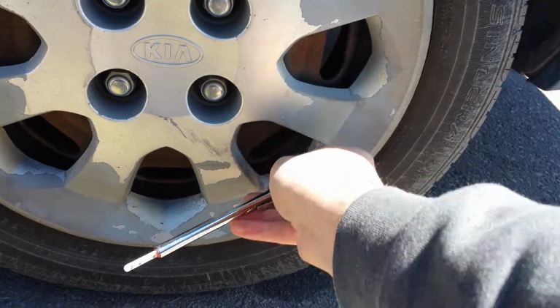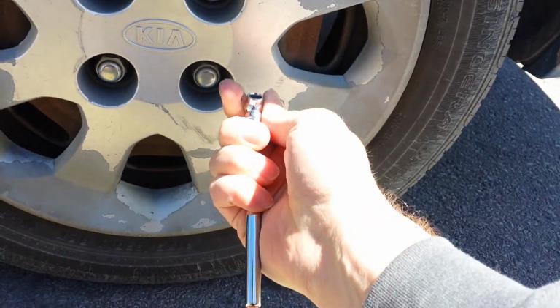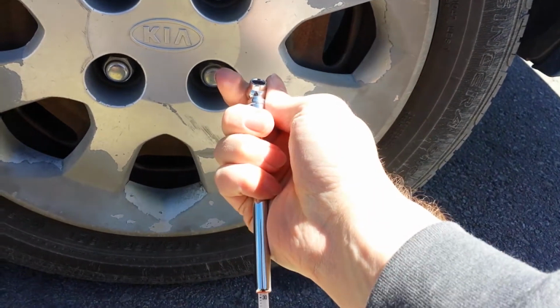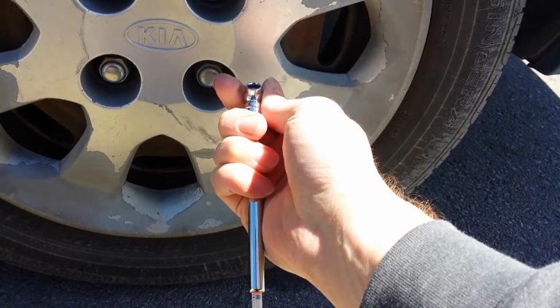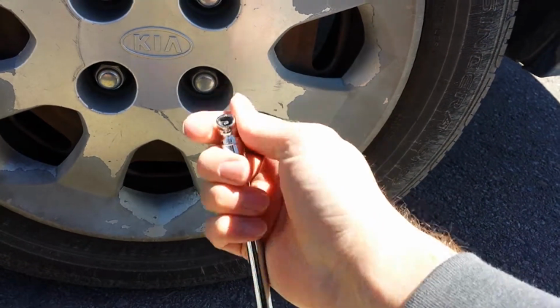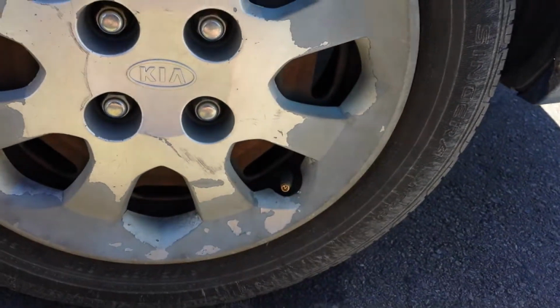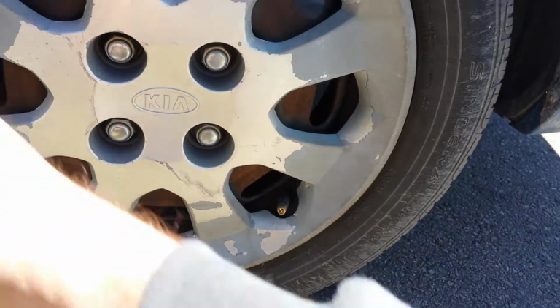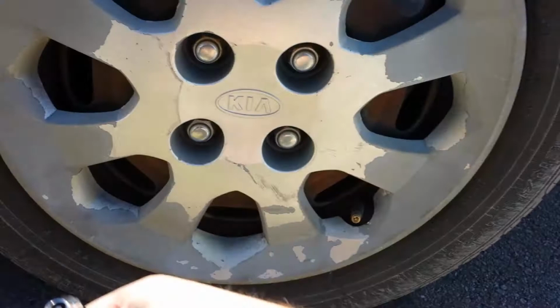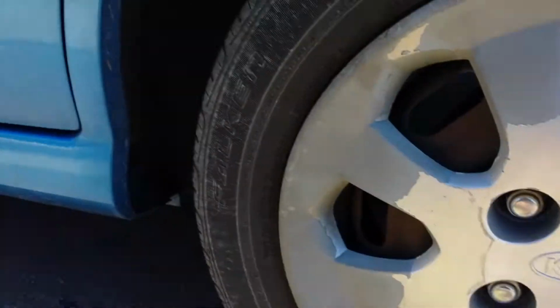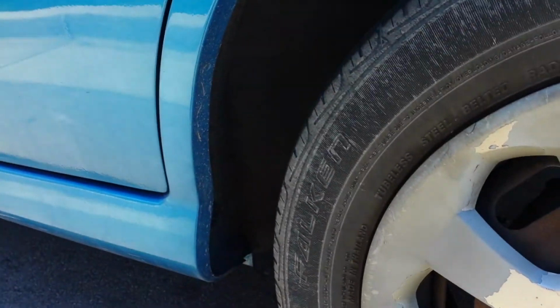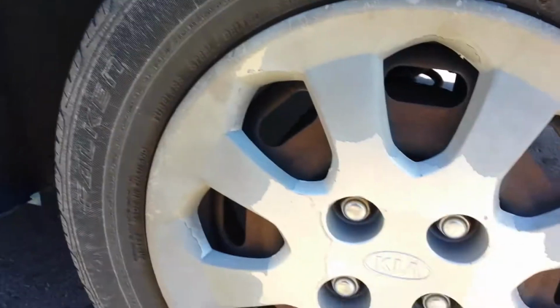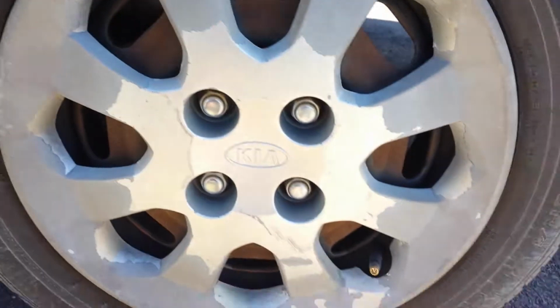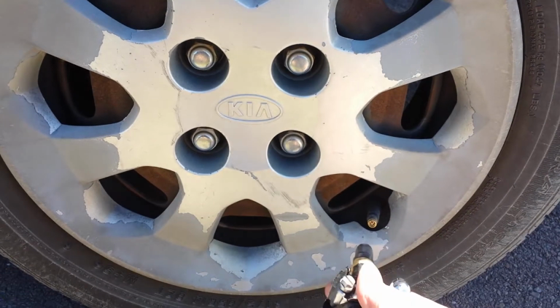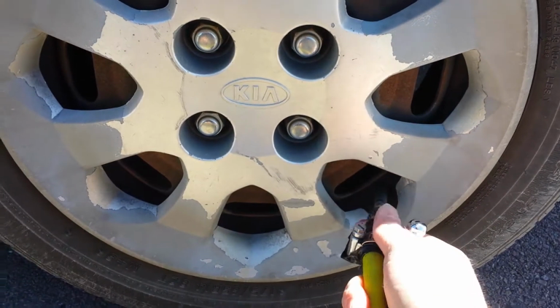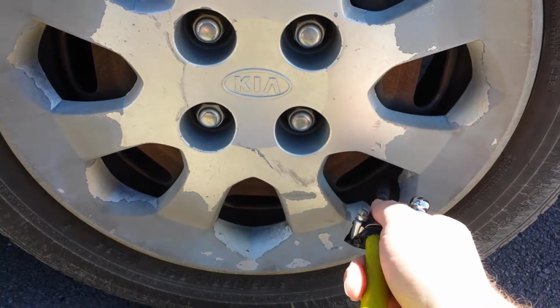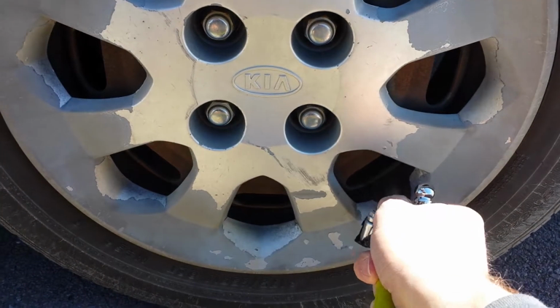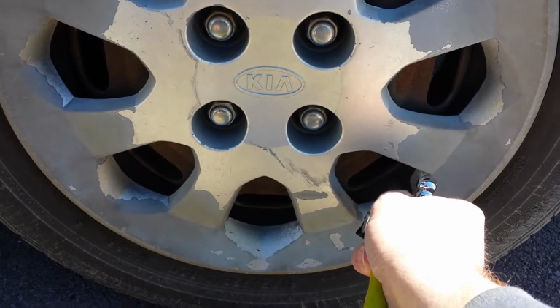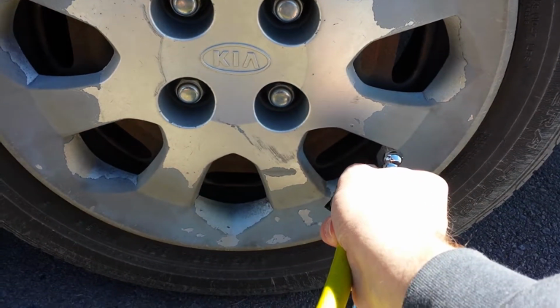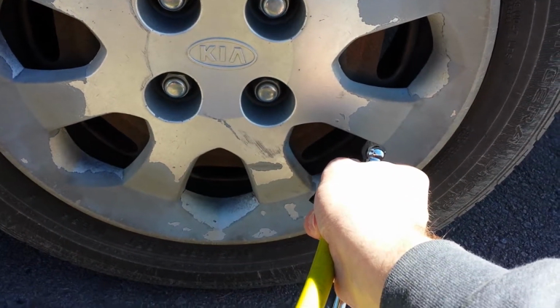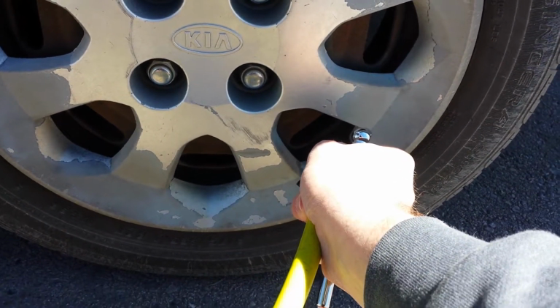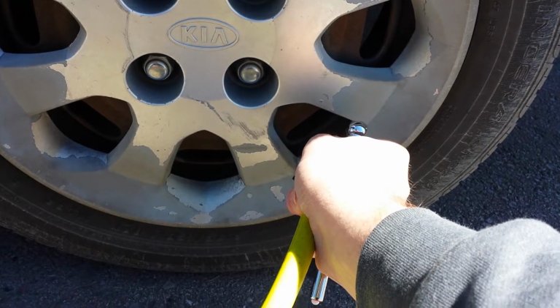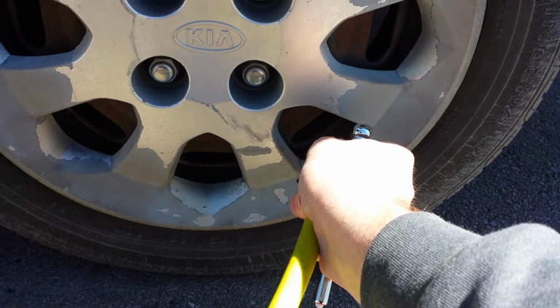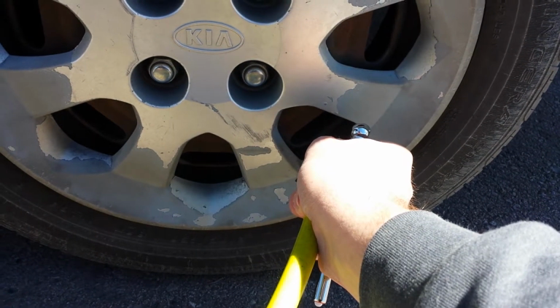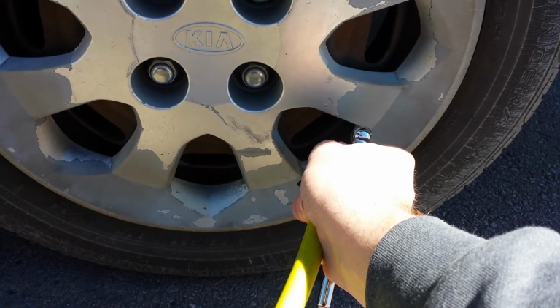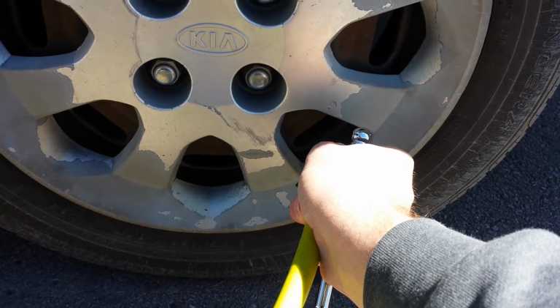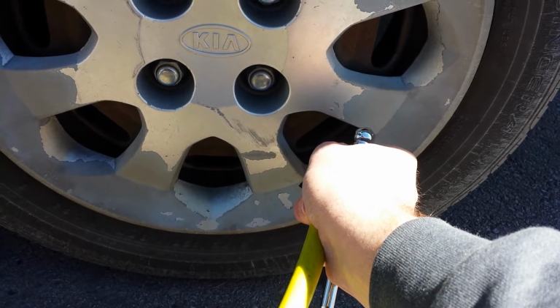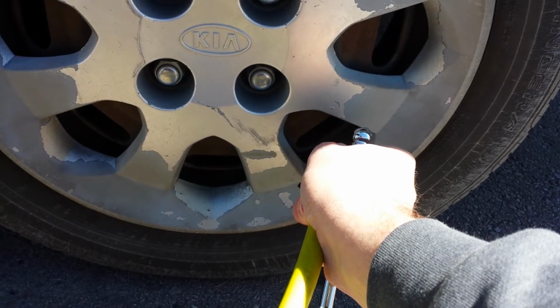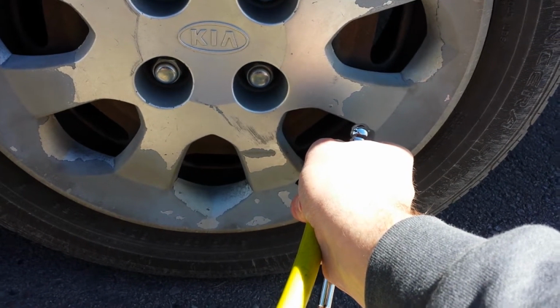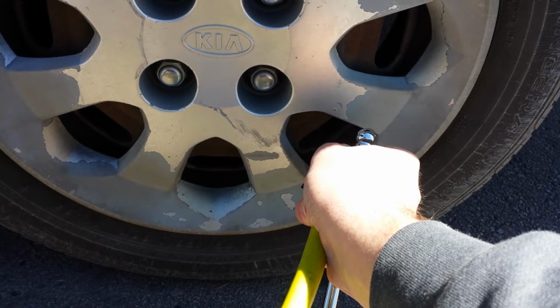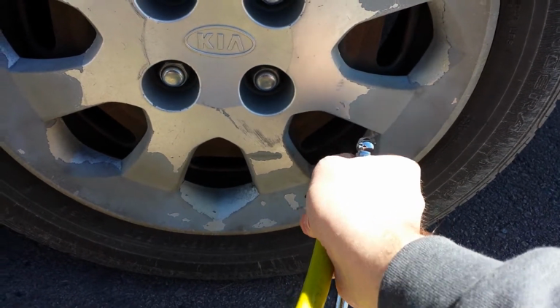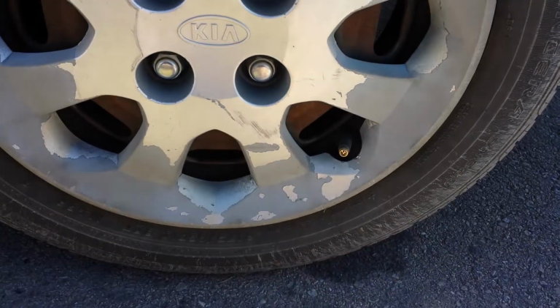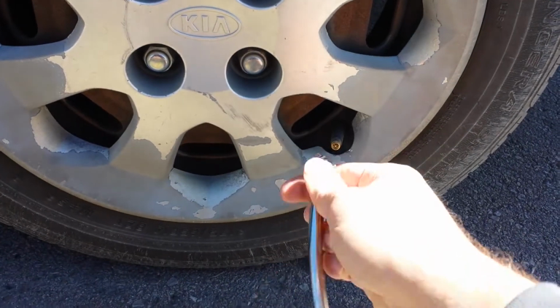You want to check your owner's manual or the area inside the door jamb on your driver's side door — that's where the recommended pressure should be. My car doesn't have that sticker, but all newer cars pretty much do.